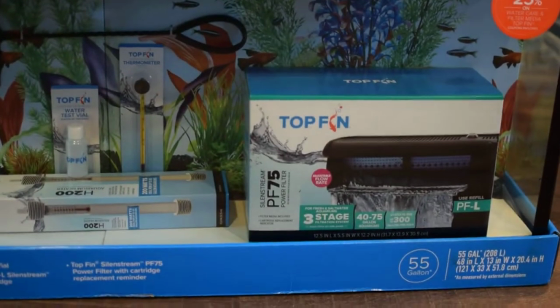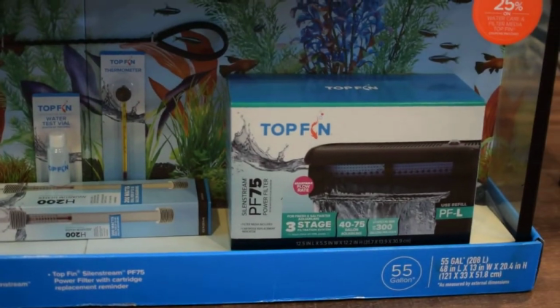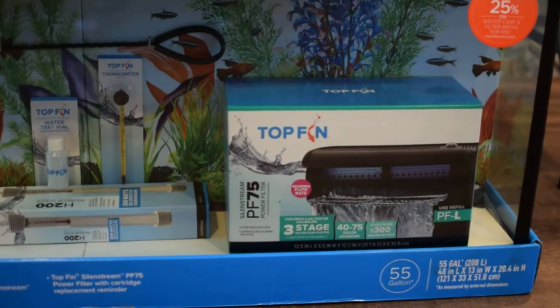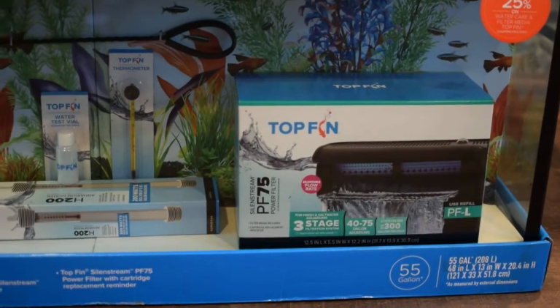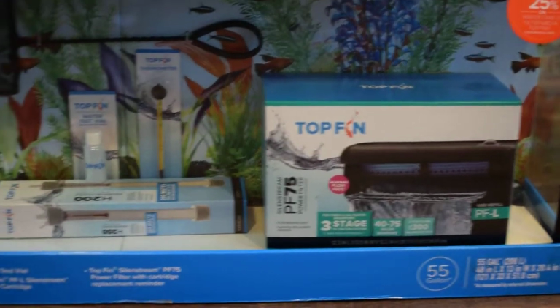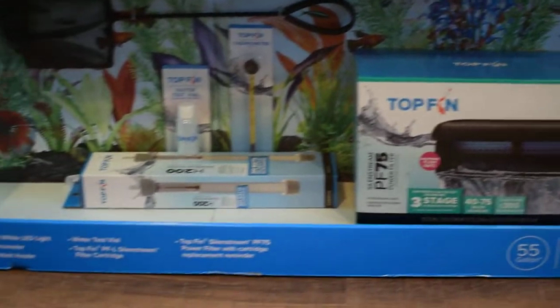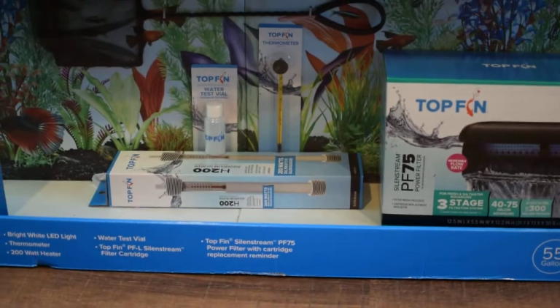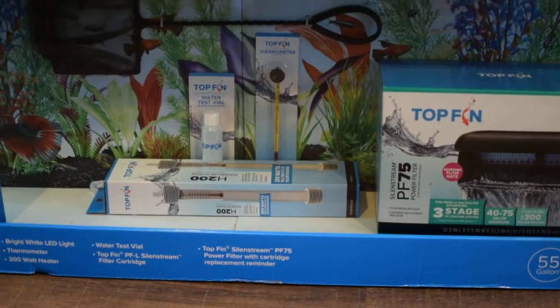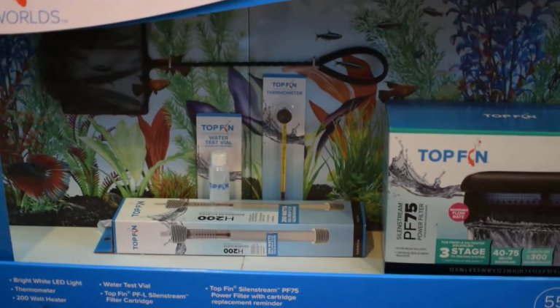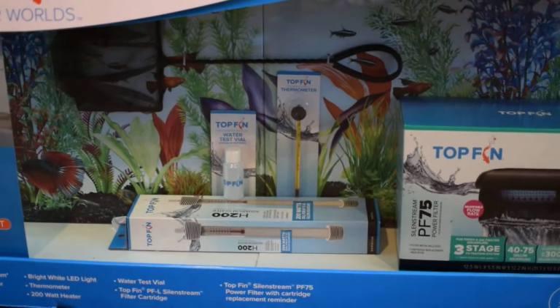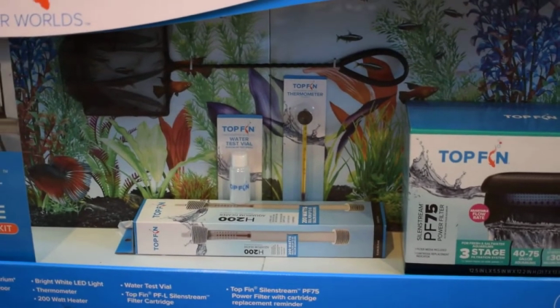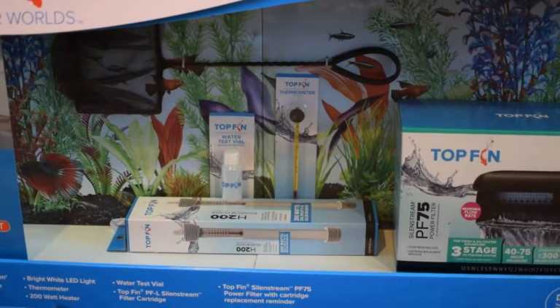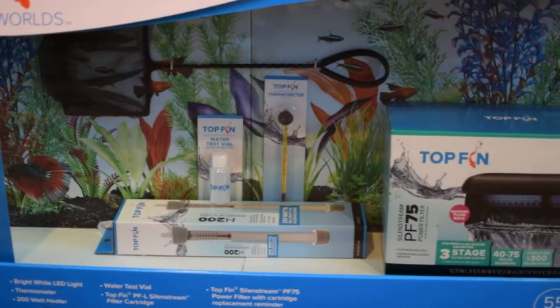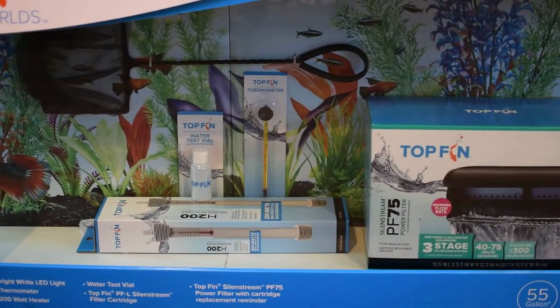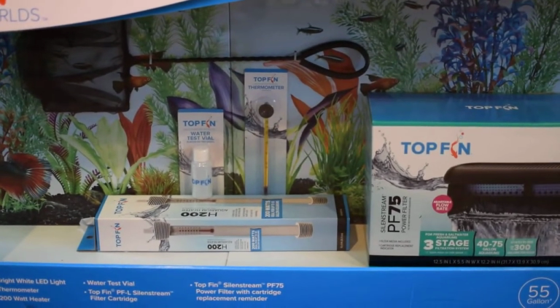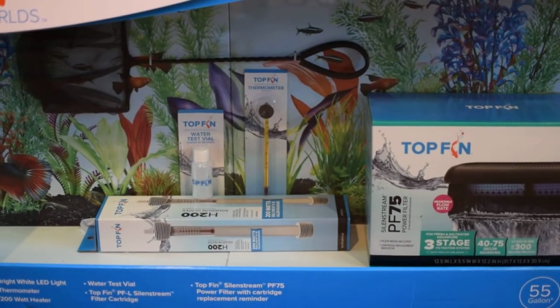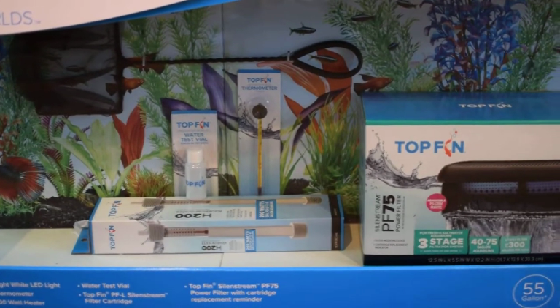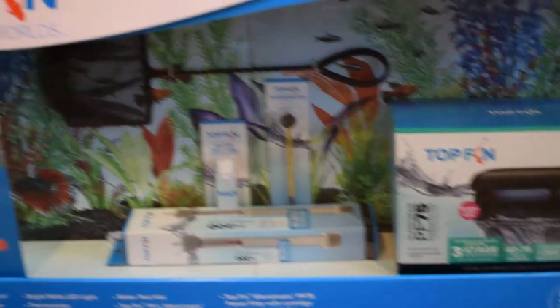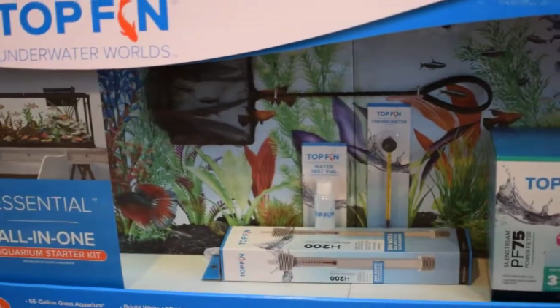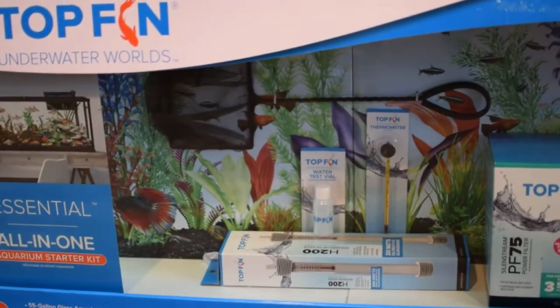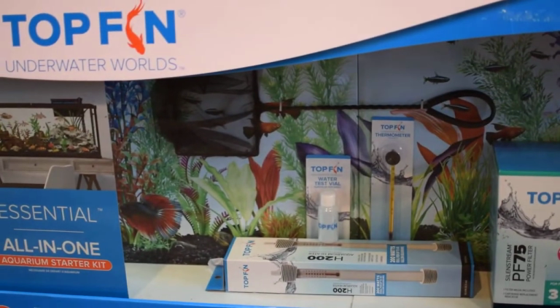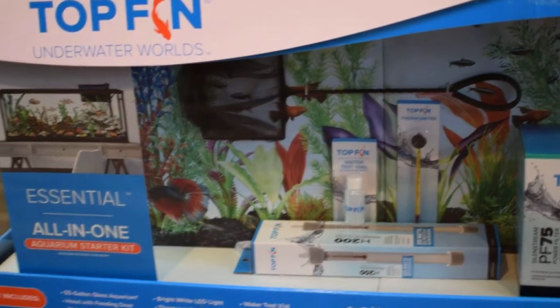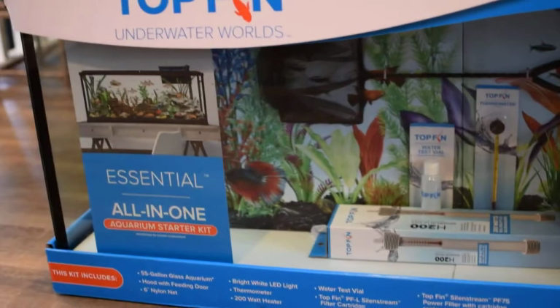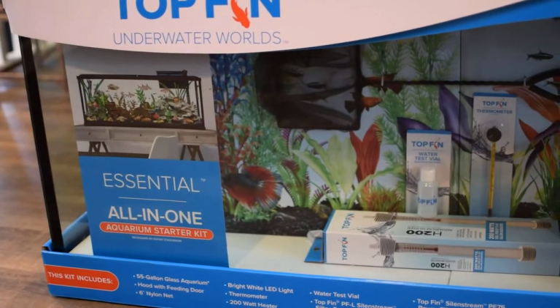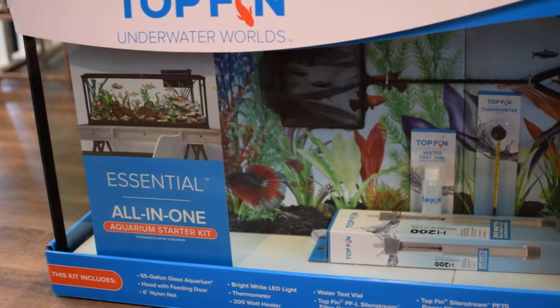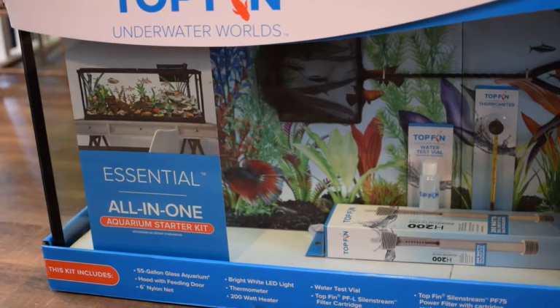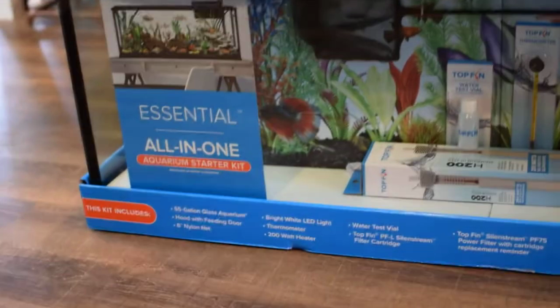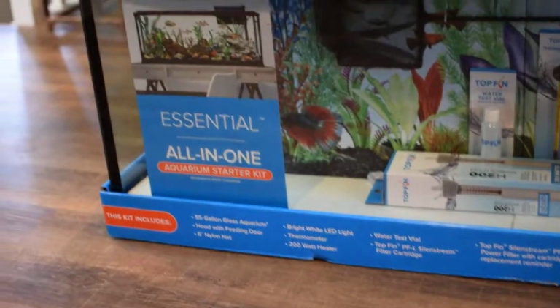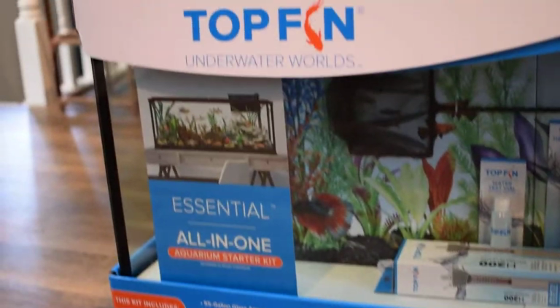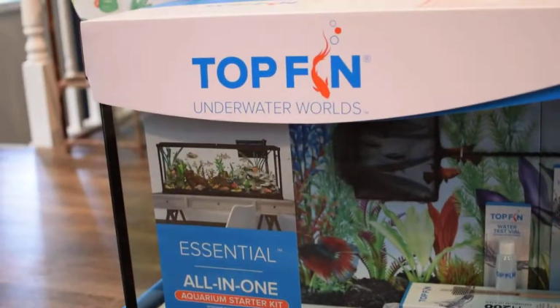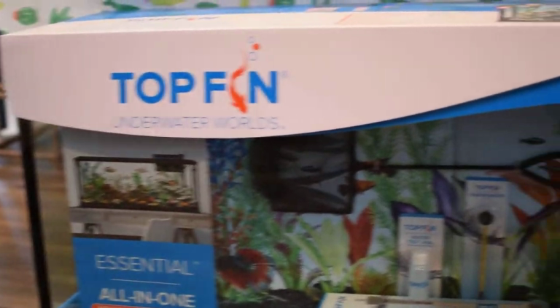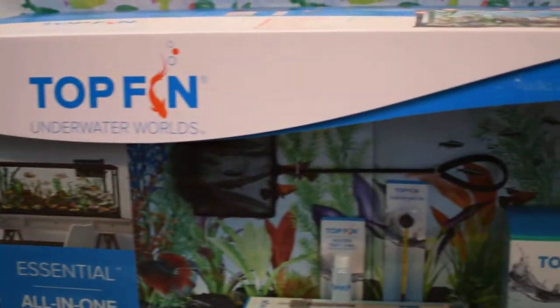It comes with the filter, a heater, a test tube, a thermometer, a net. It has the light and then of course the aquarium itself.